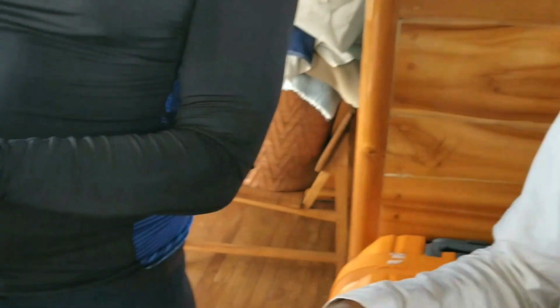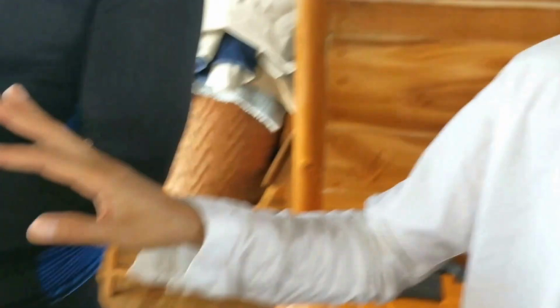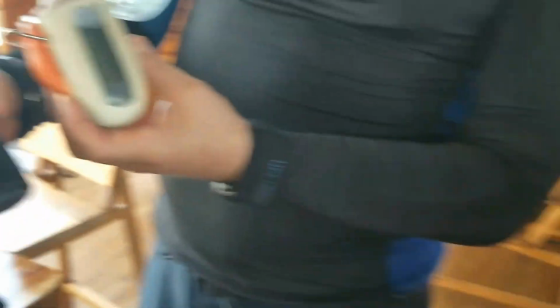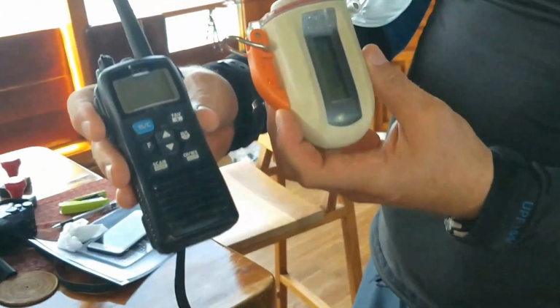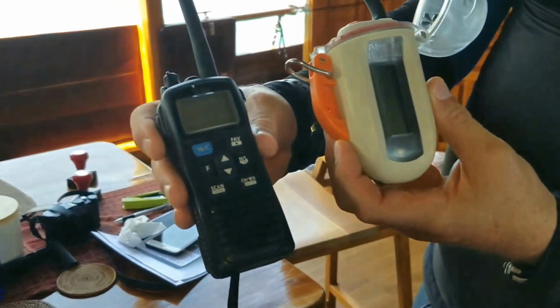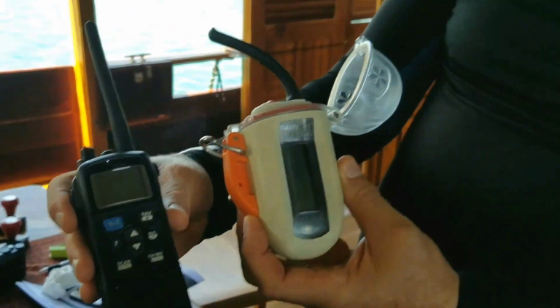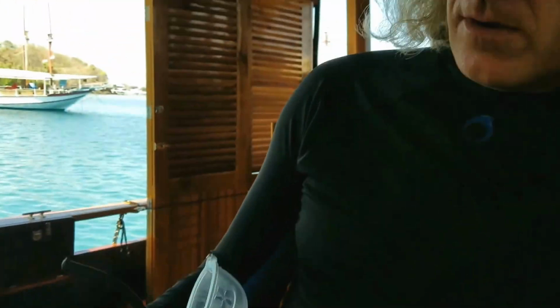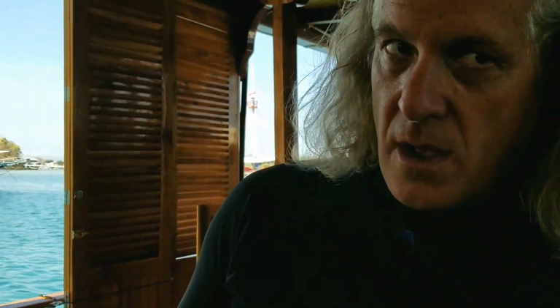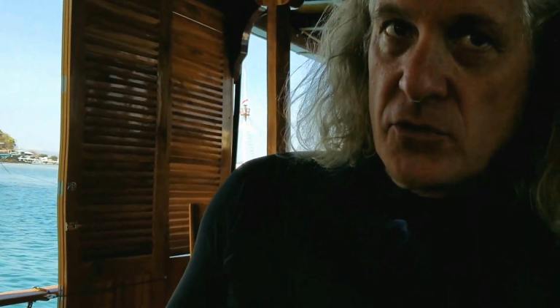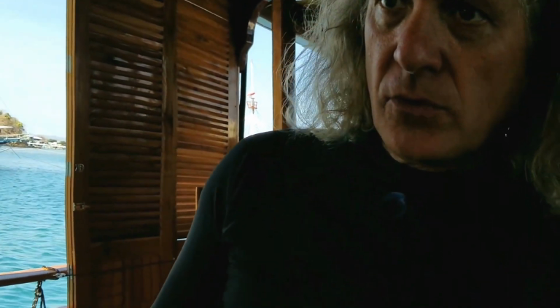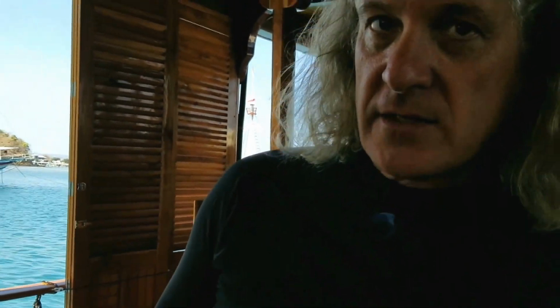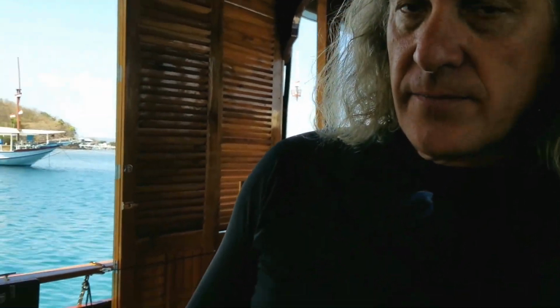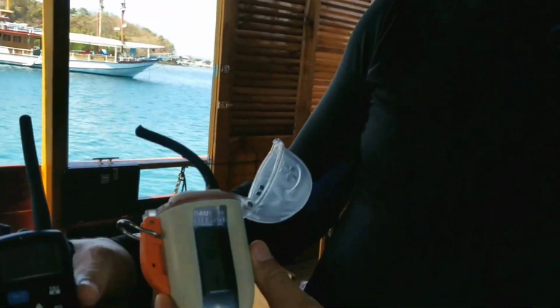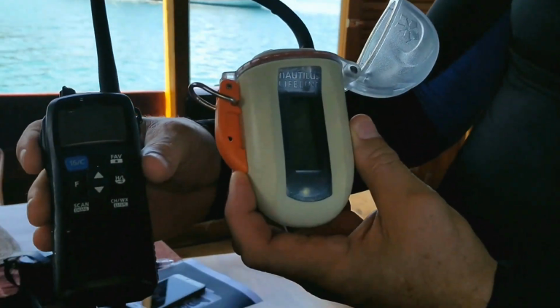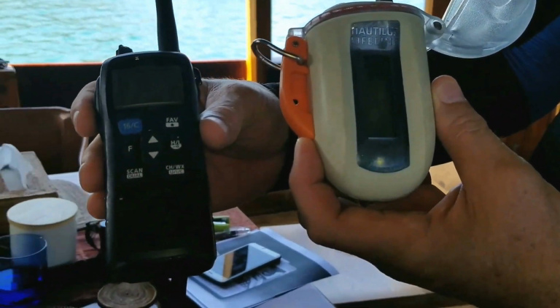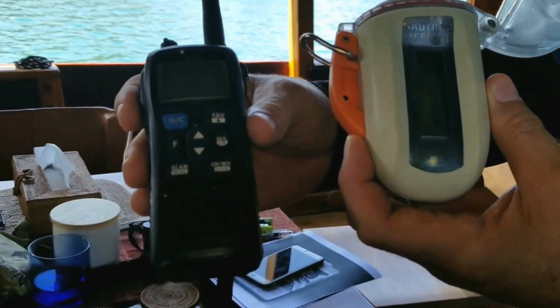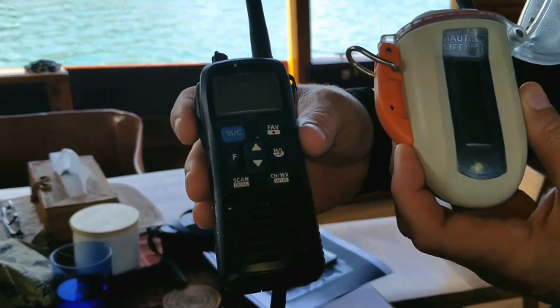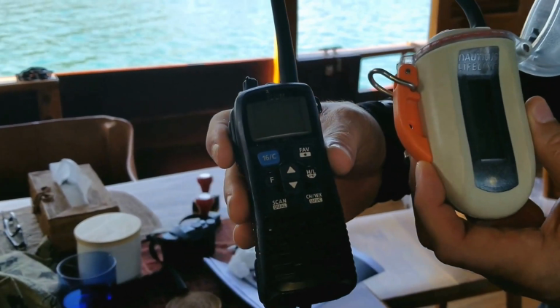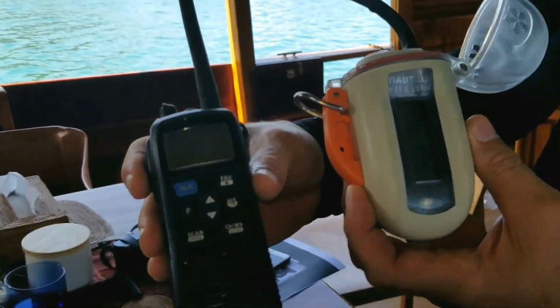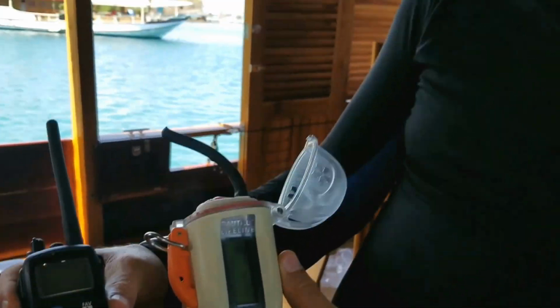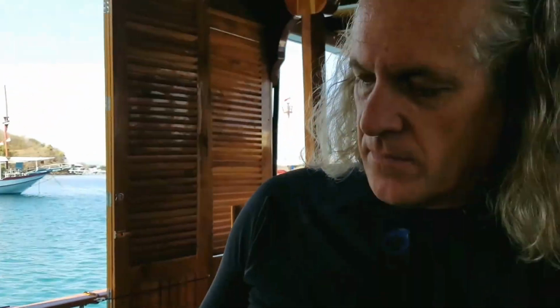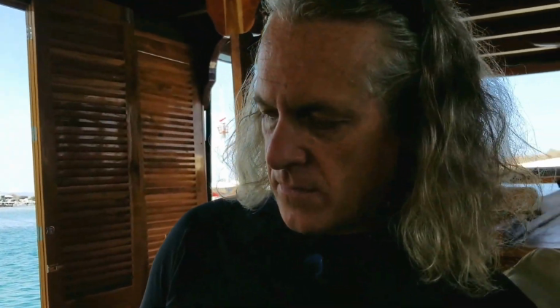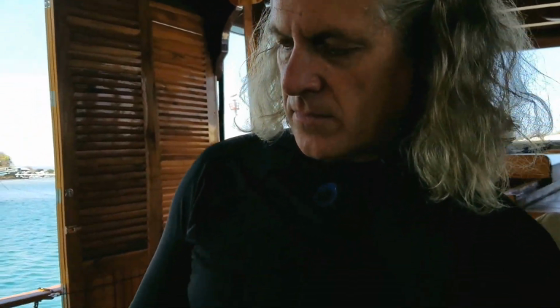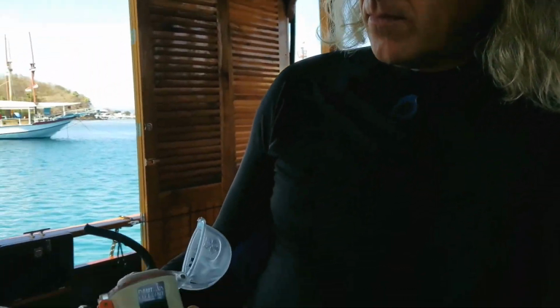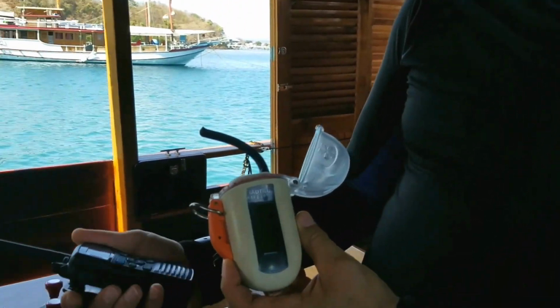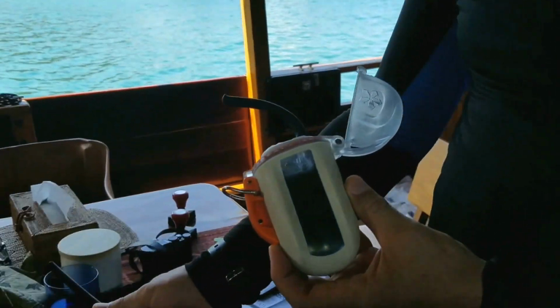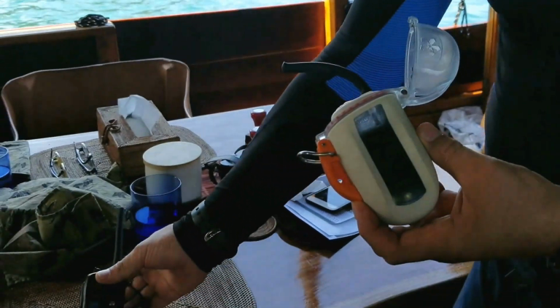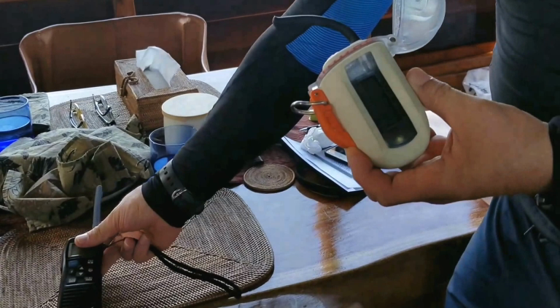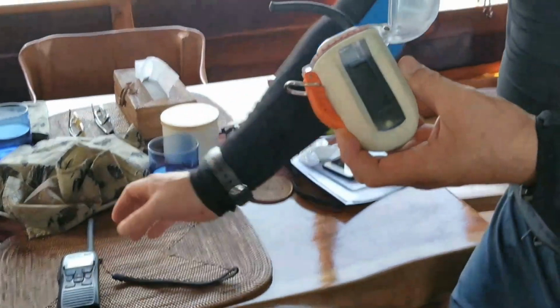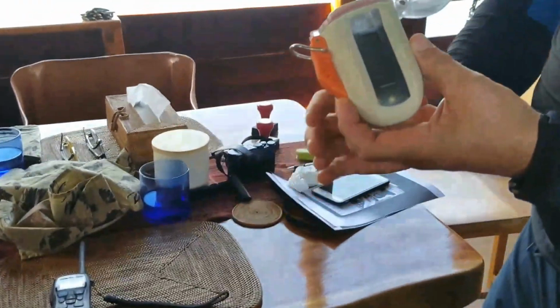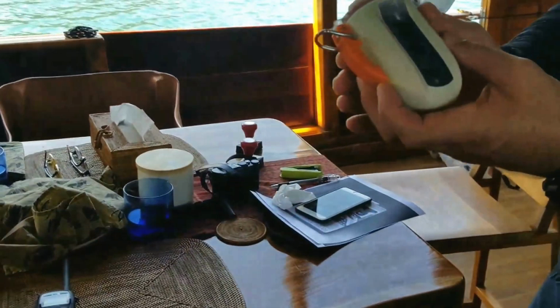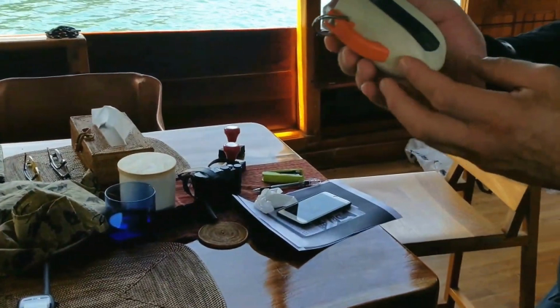So how strong are the currents where we're going to be diving? Up to eight knots. The strongest I've ever dived was in the Galapagos at seven knots — it almost ripped my mask off my face — so this could be a very handy tool.